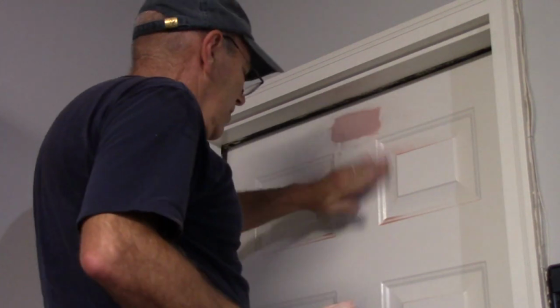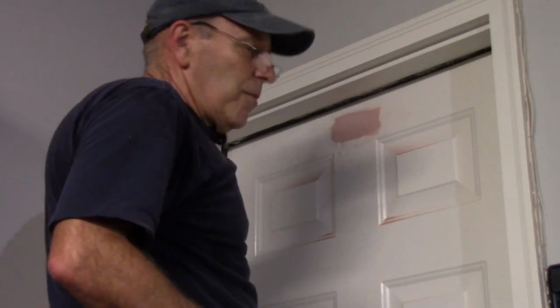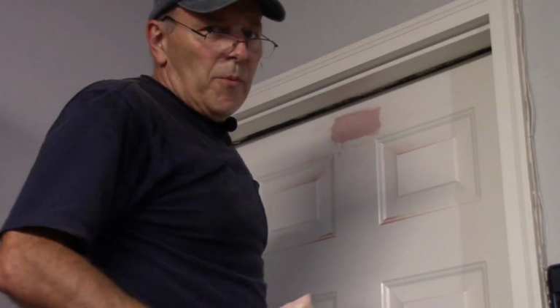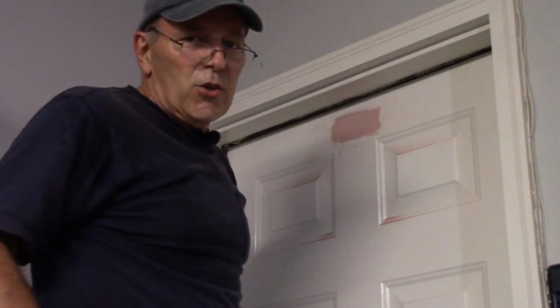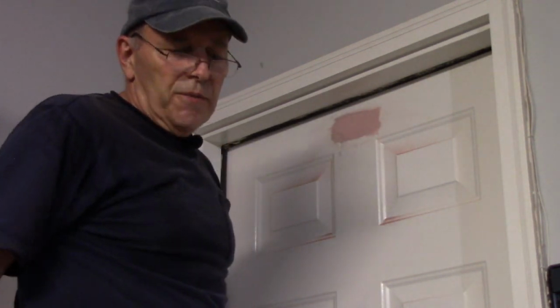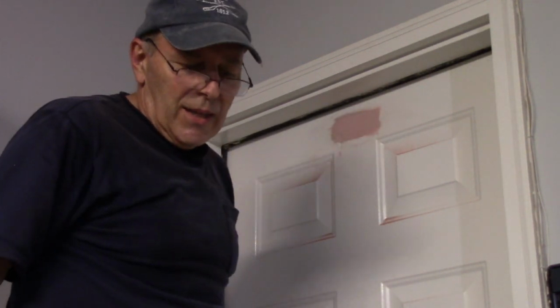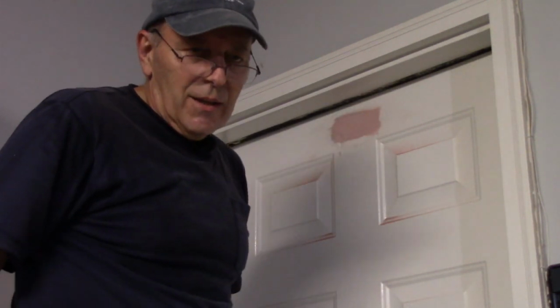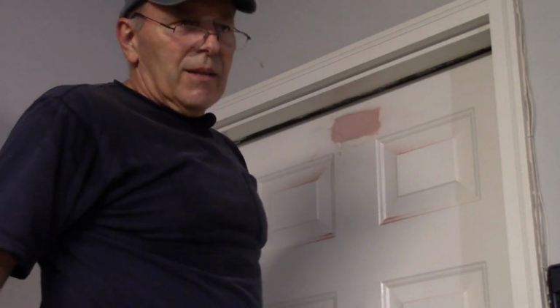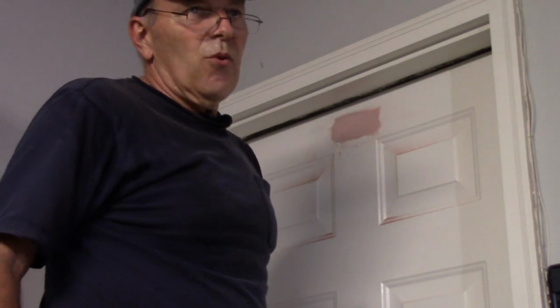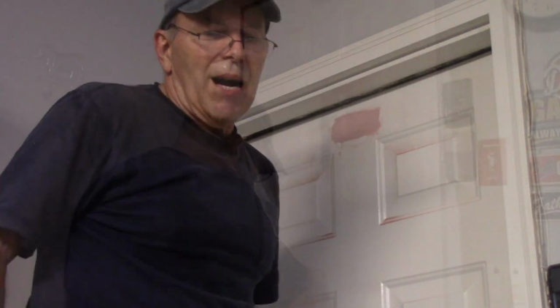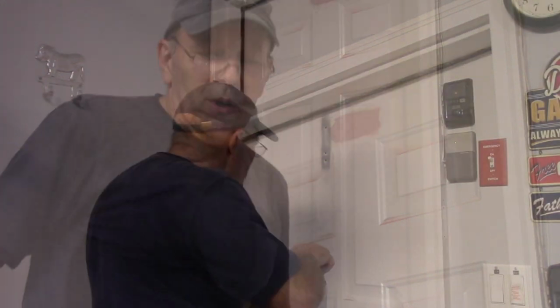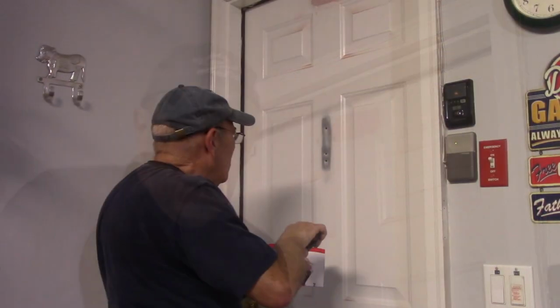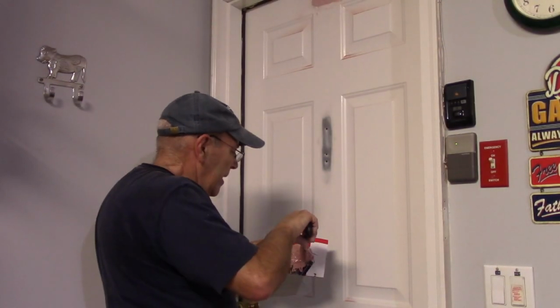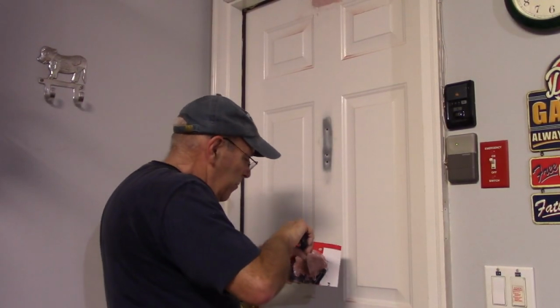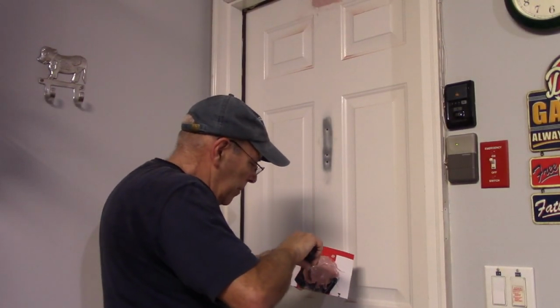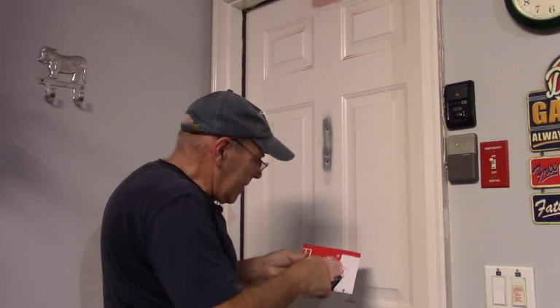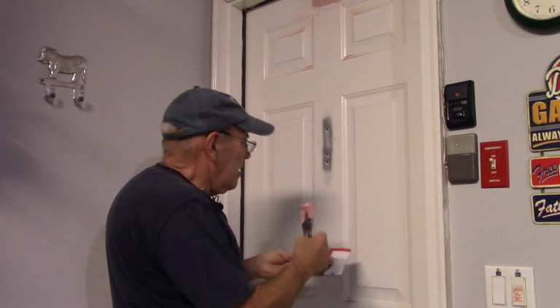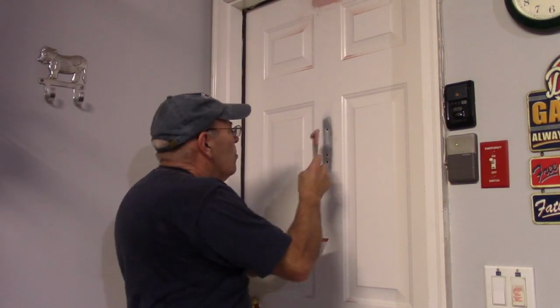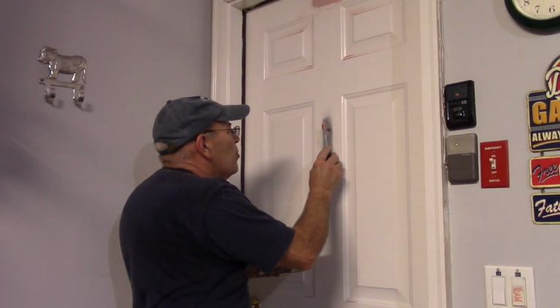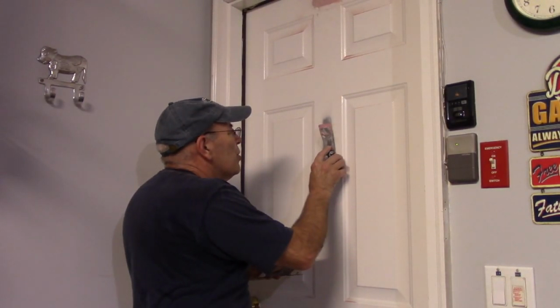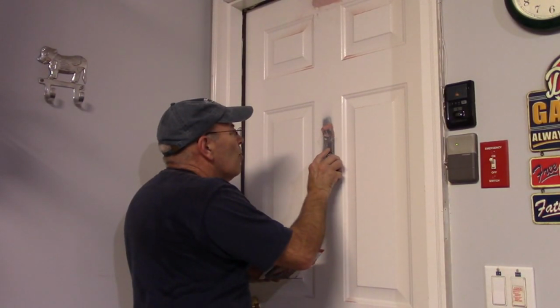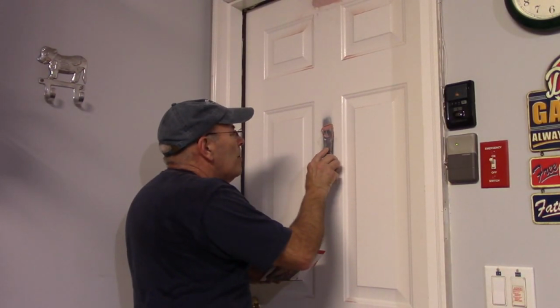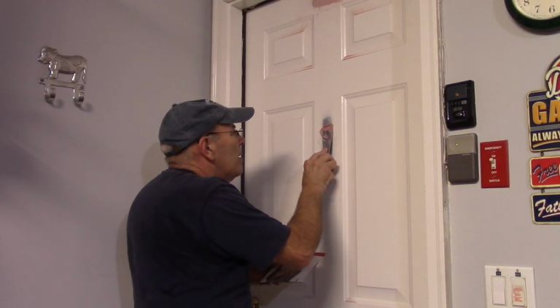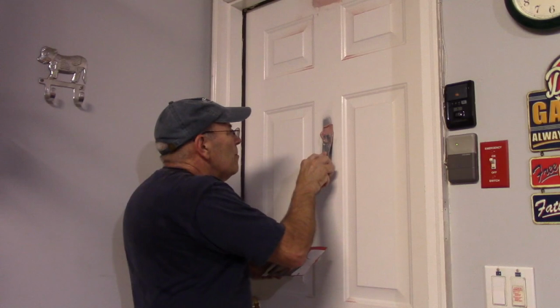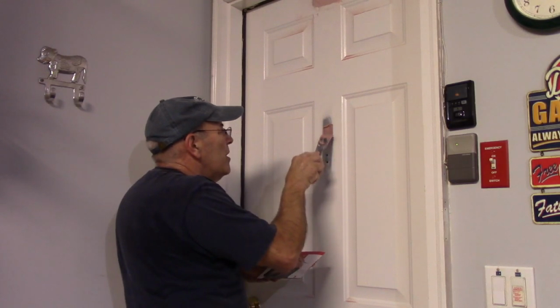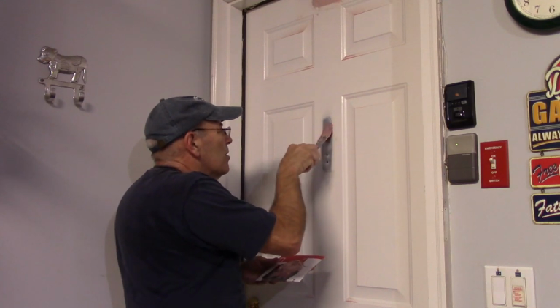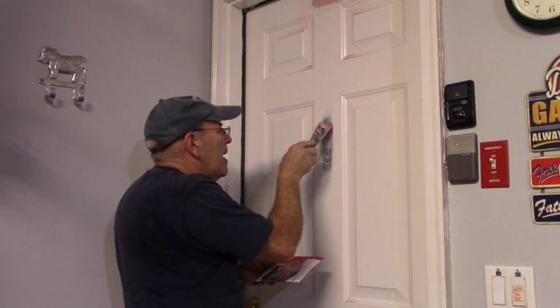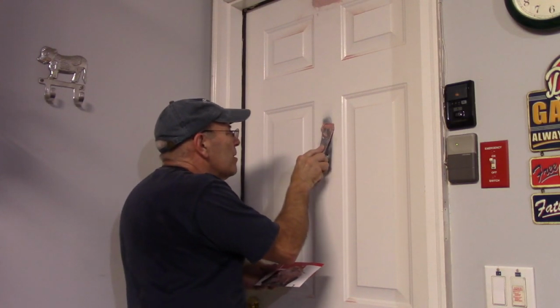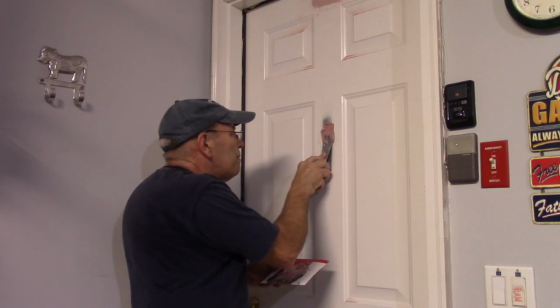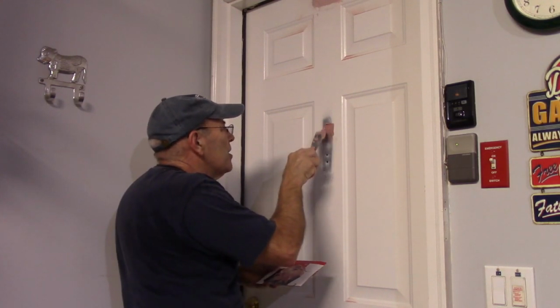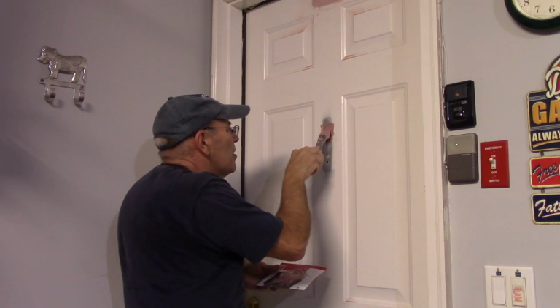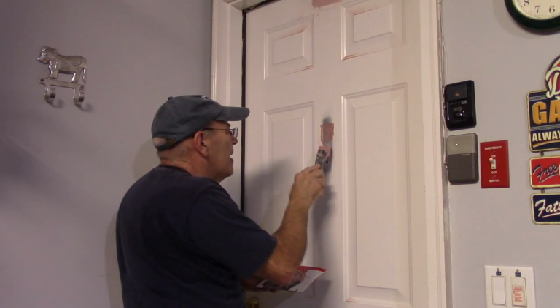Let me mix a batch and we'll fix the hole where the knocker was. Now that it's mixed up, we're going to push it into the hole — remember, push it in so it actually fills inside there.